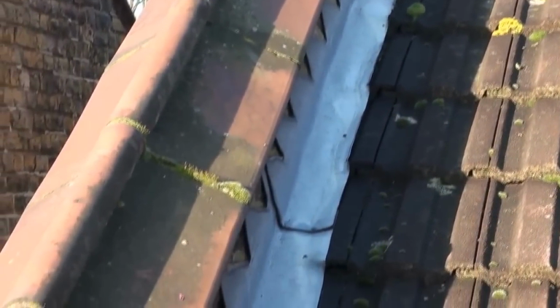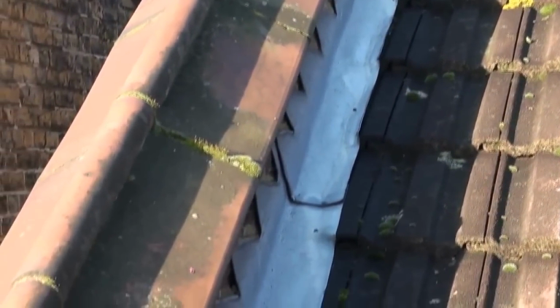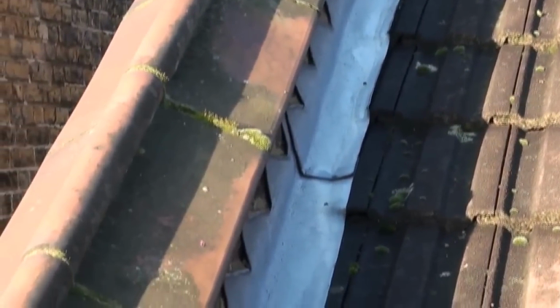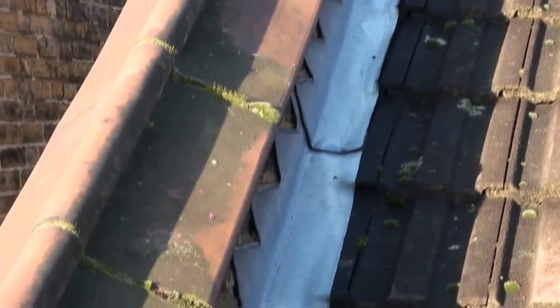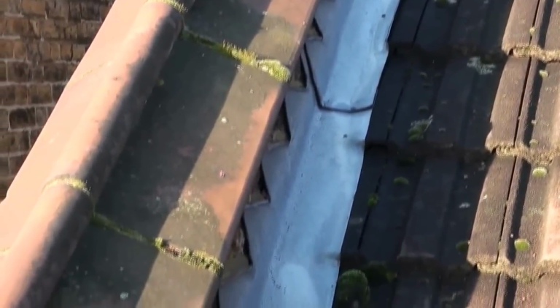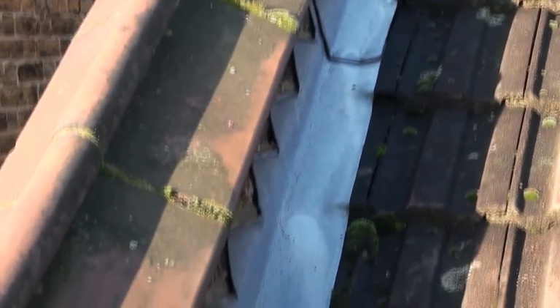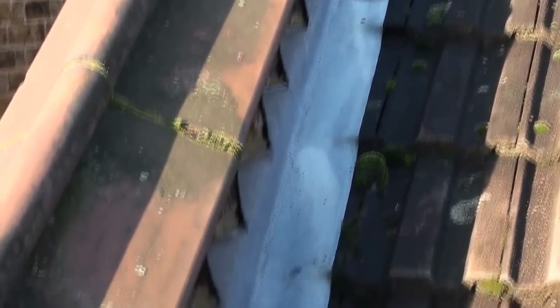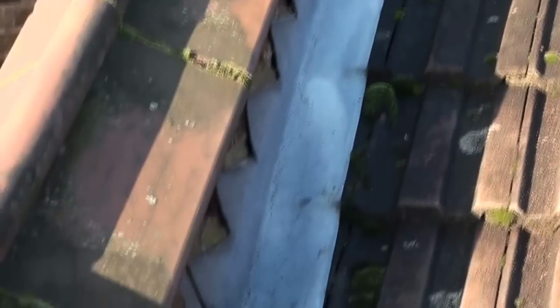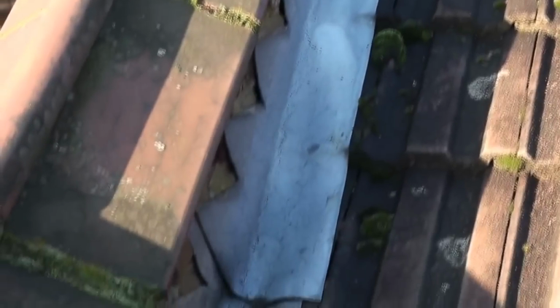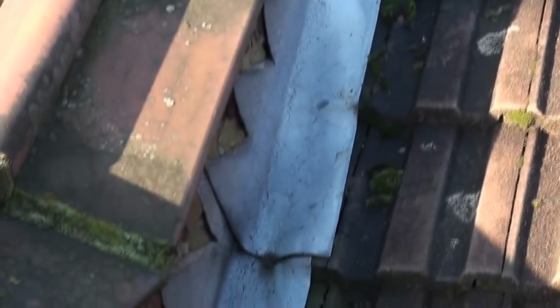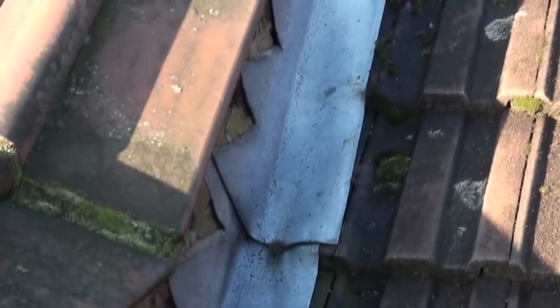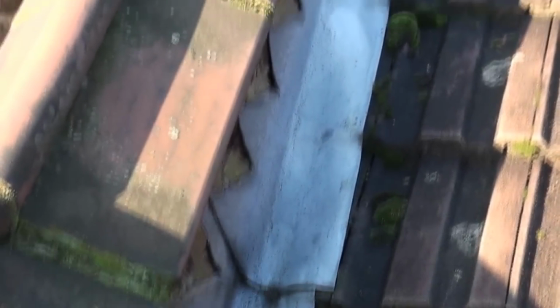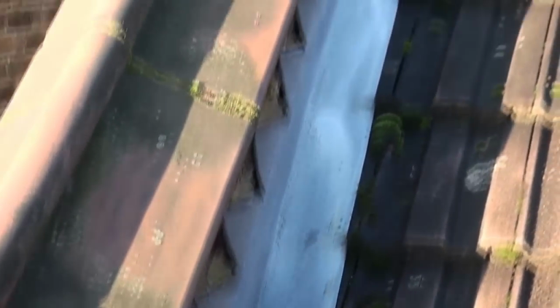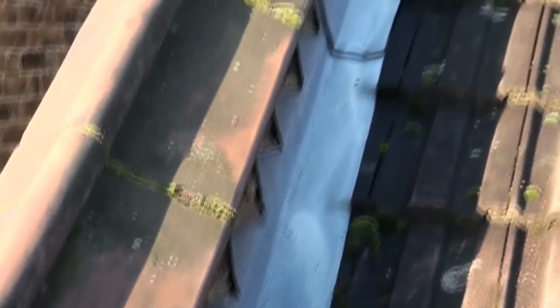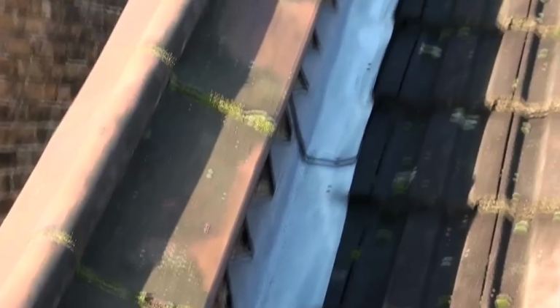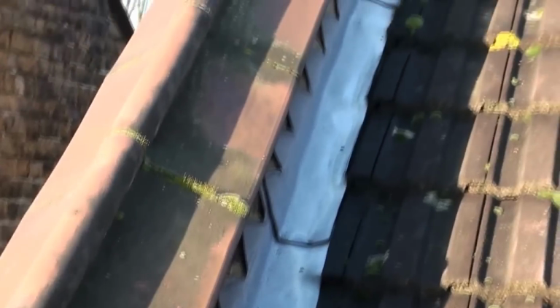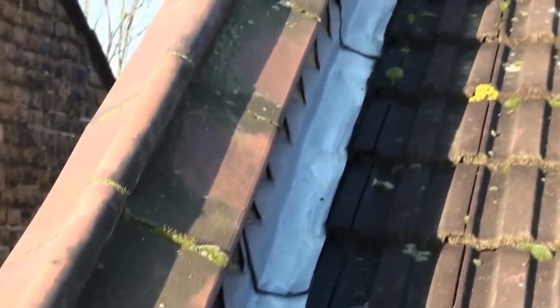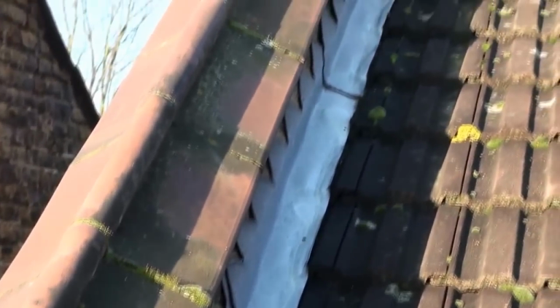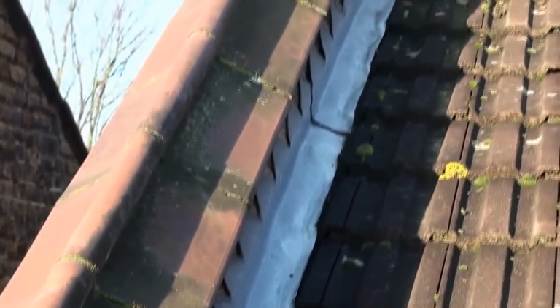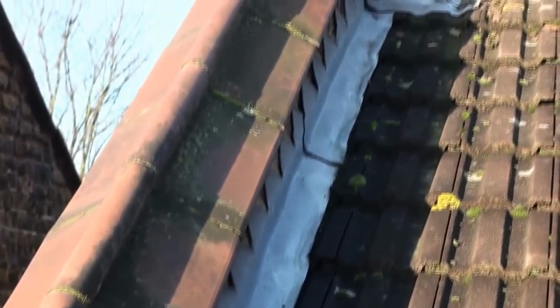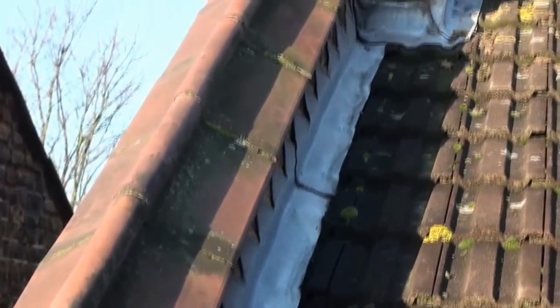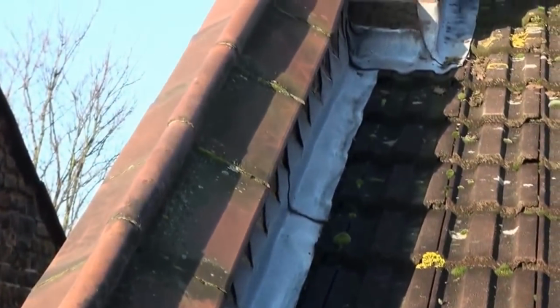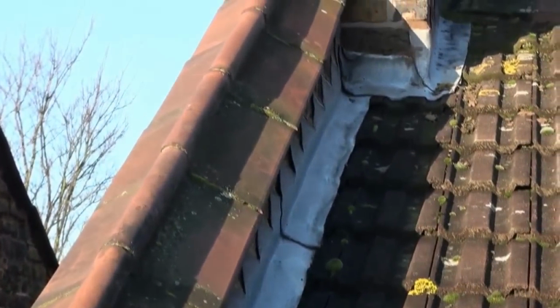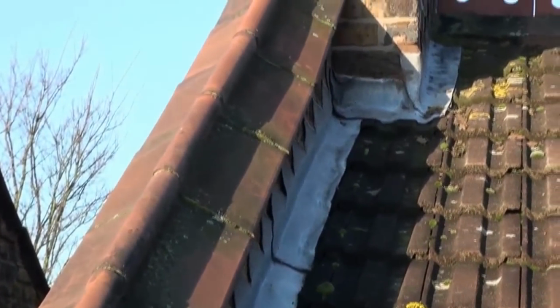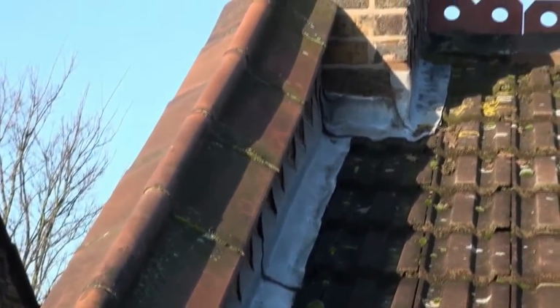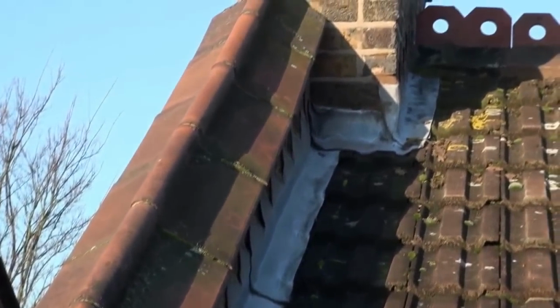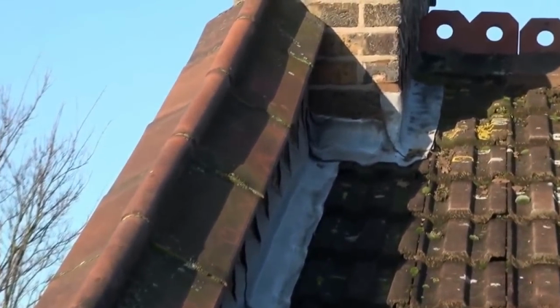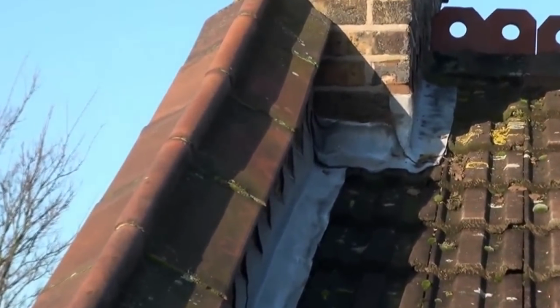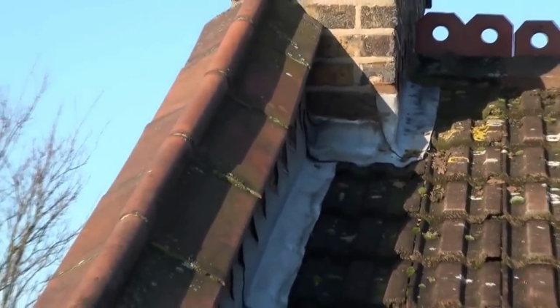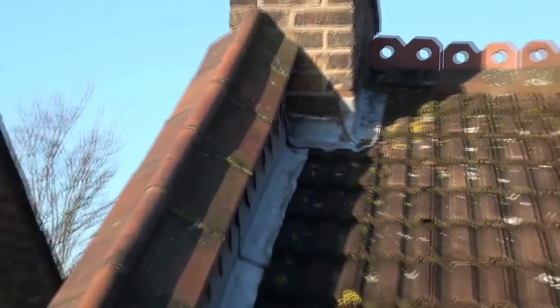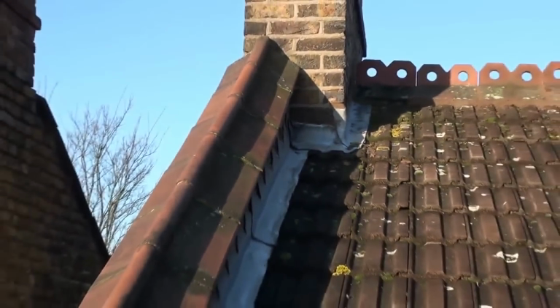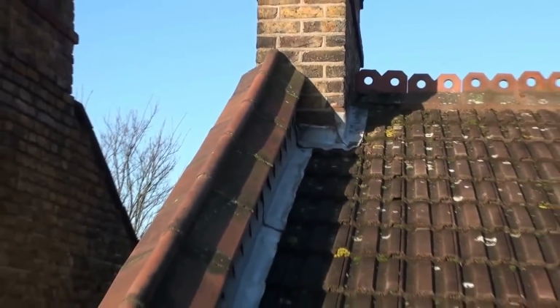This is called stepped flashing coming down the side along the parapet wall. As you can see, there are several gaps there, so a little bit of raking out and repointing is probably required.